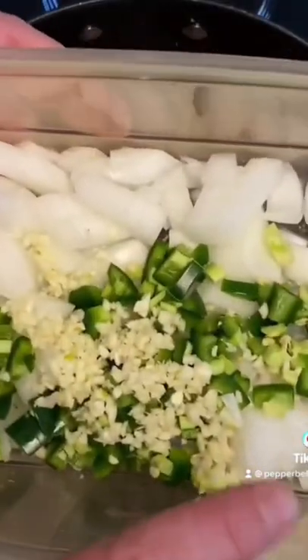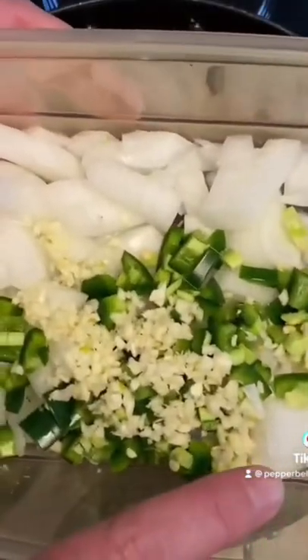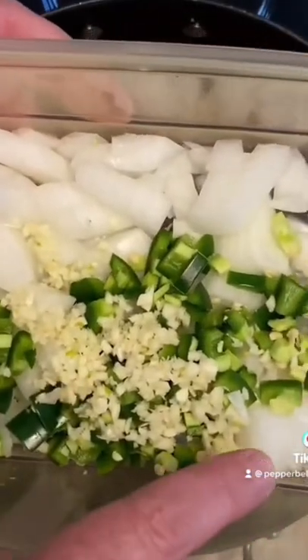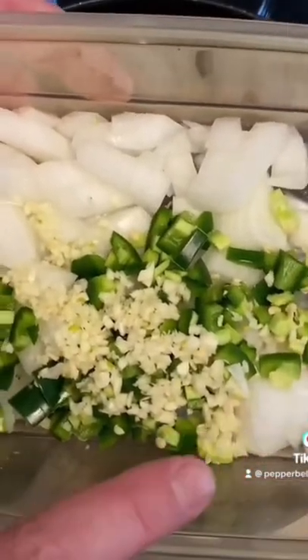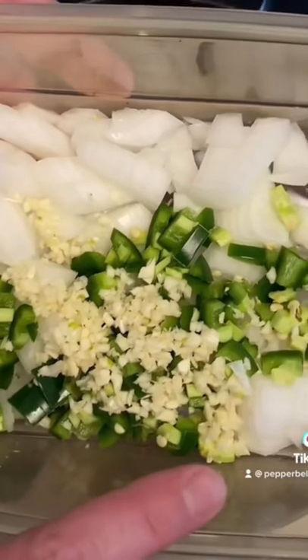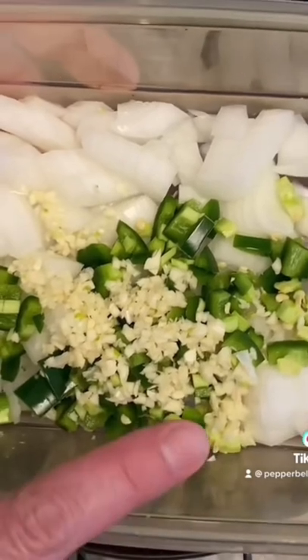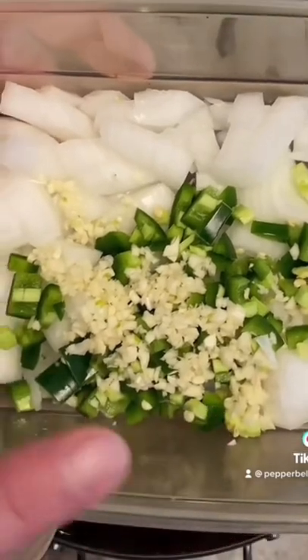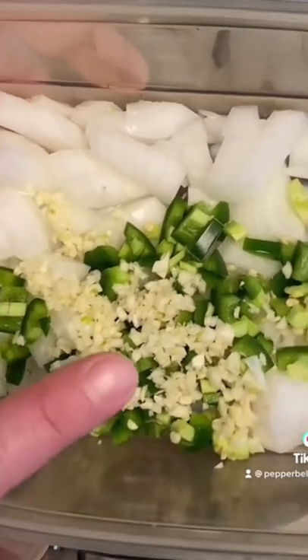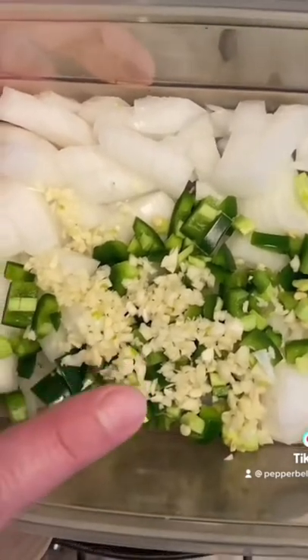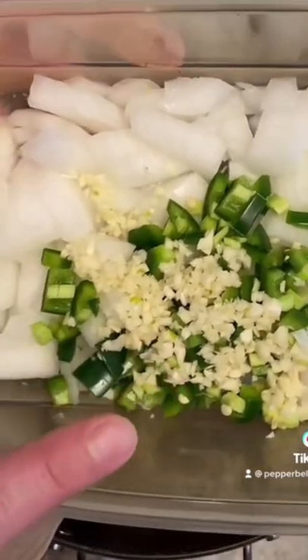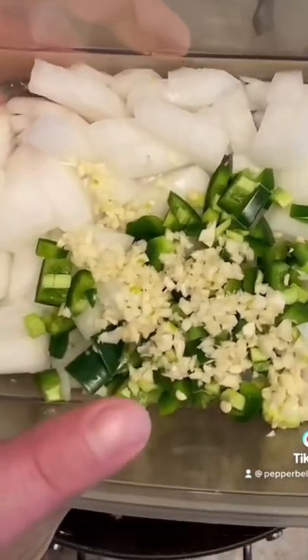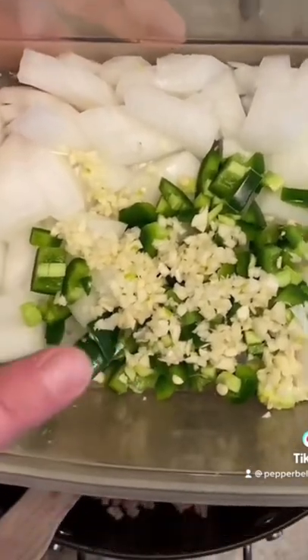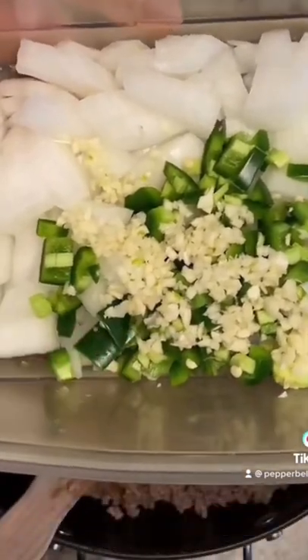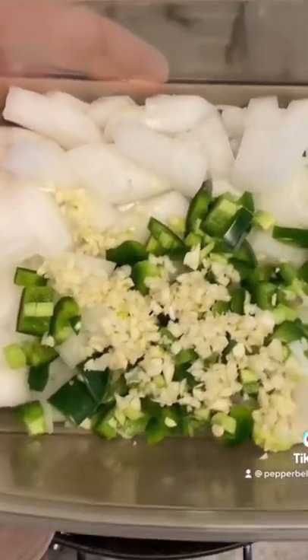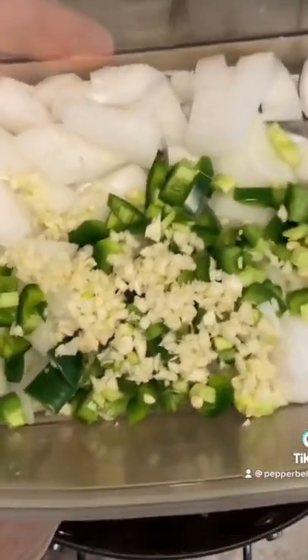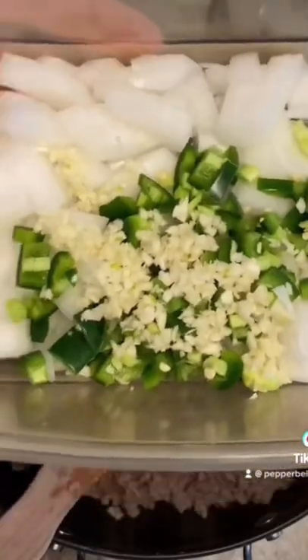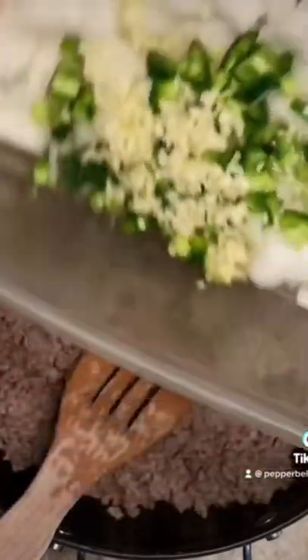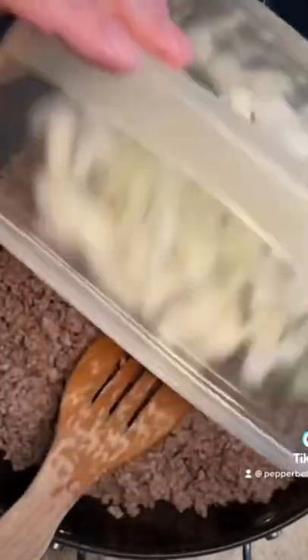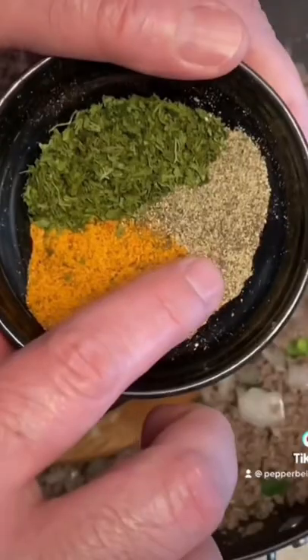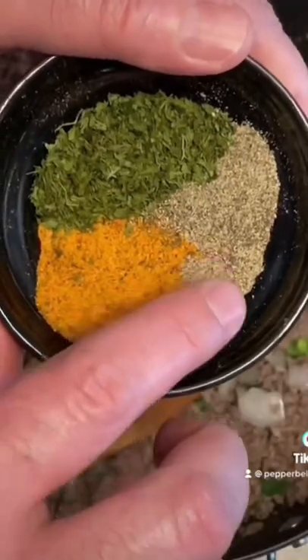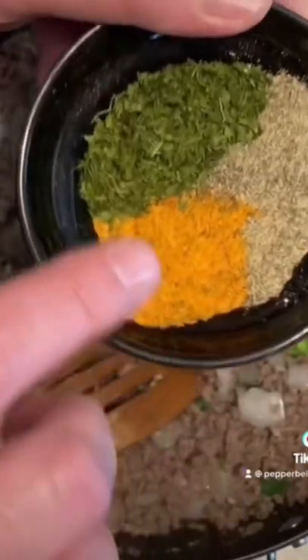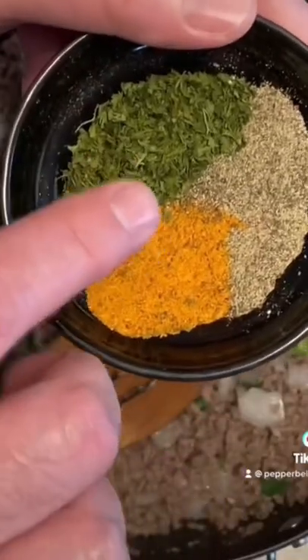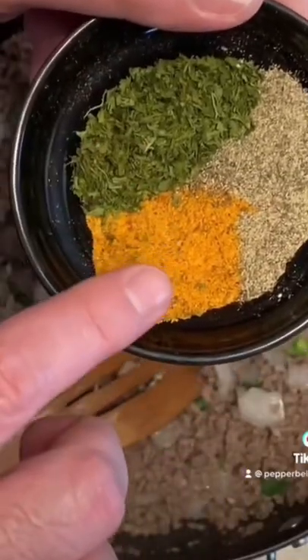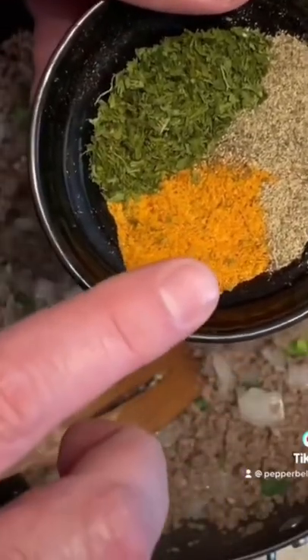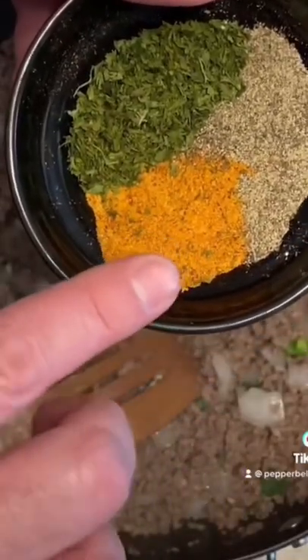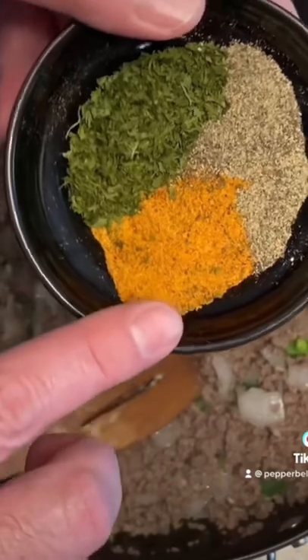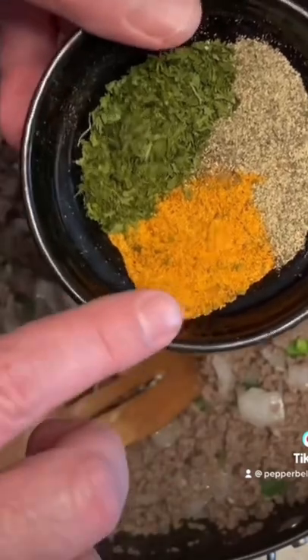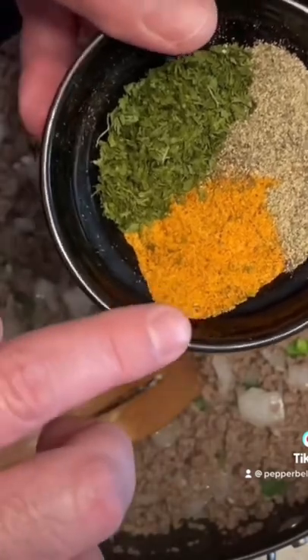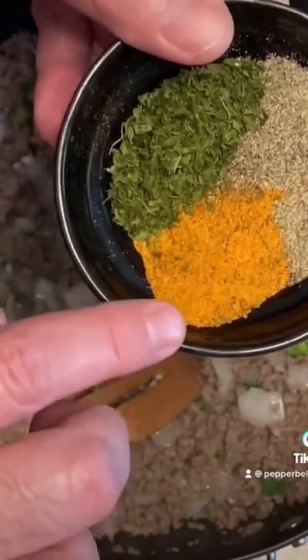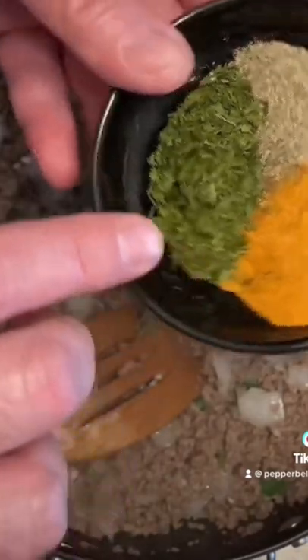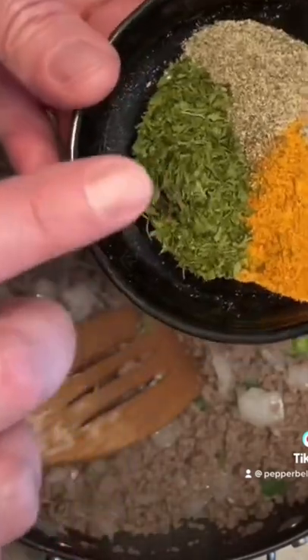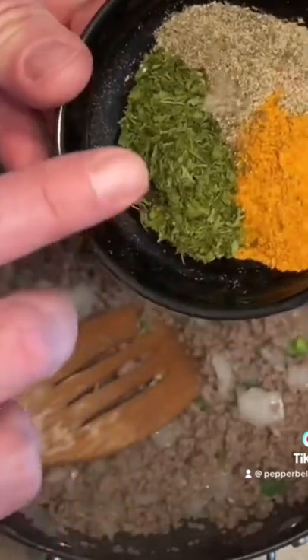I'm adding the Texas Trinity: one medium onion, one fresh jalapeño, and about three cloves of chopped up fresh garlic. Black pepper, half a tablespoon of Cajun seasoning — this is Cajun Two-Step — and parsley.